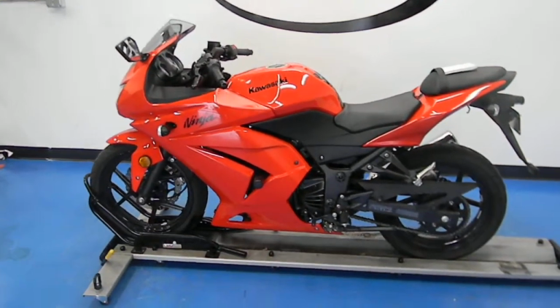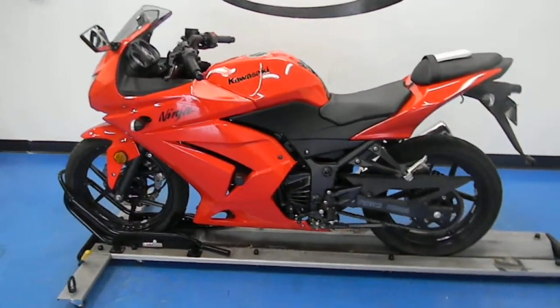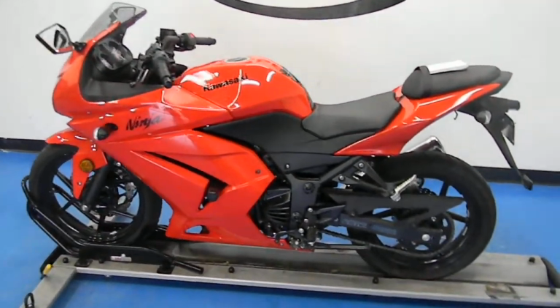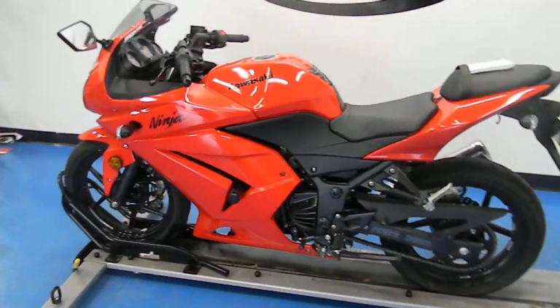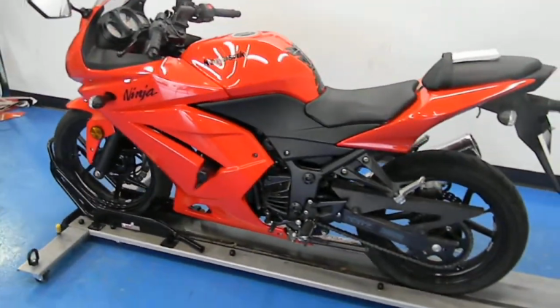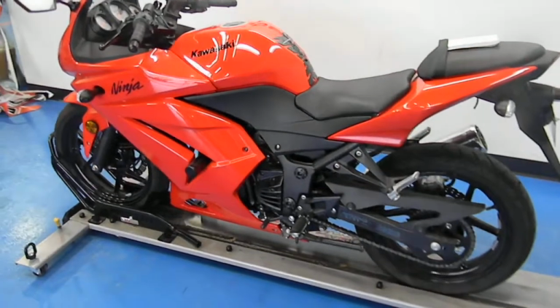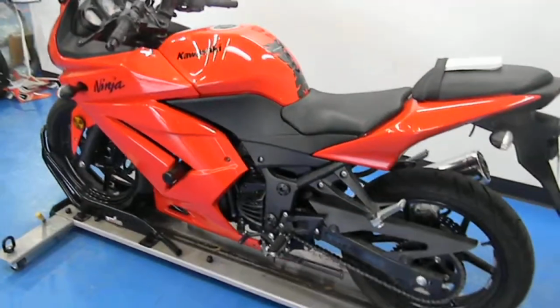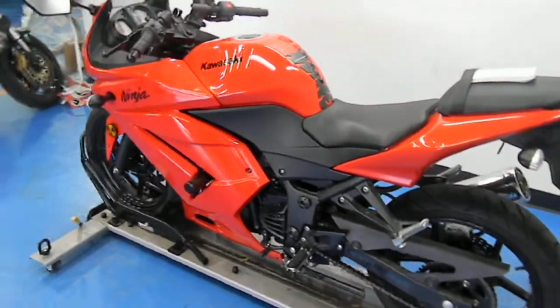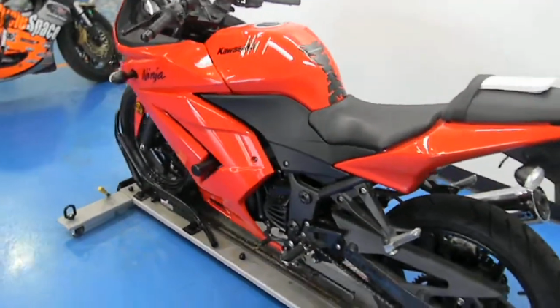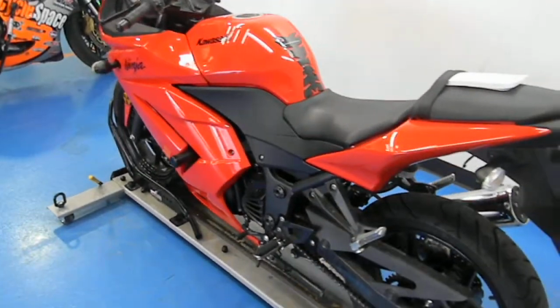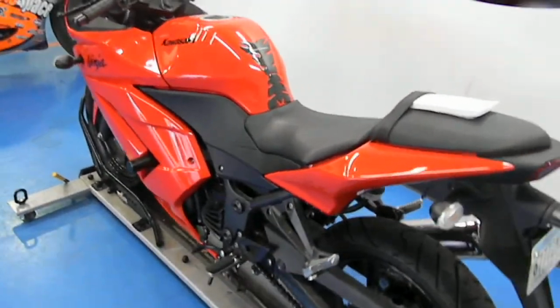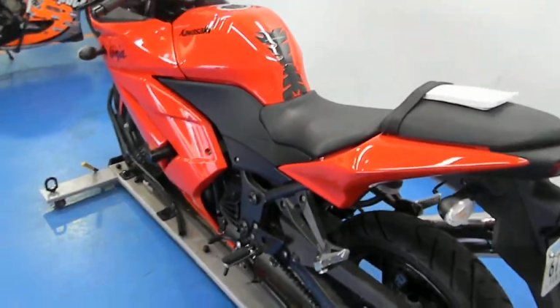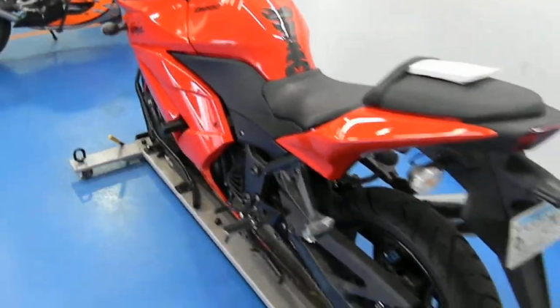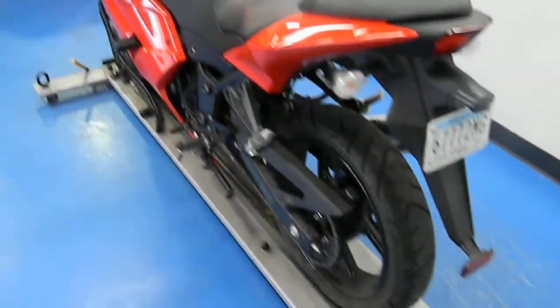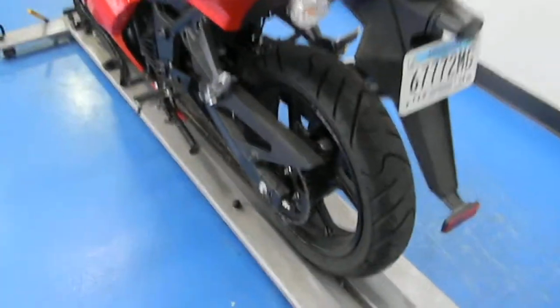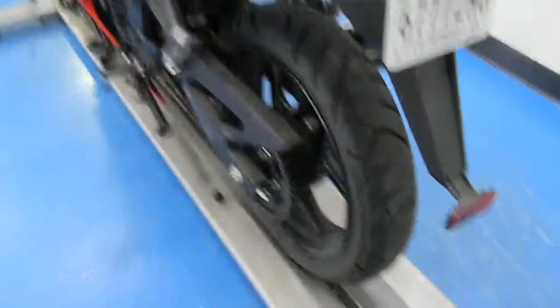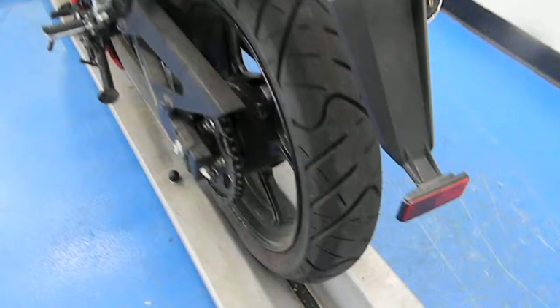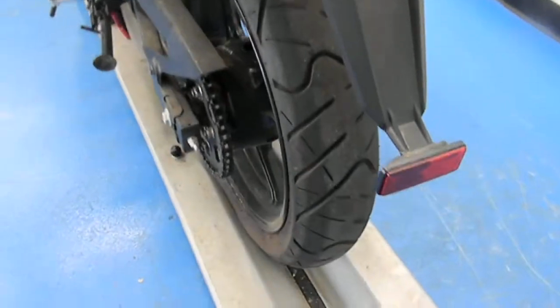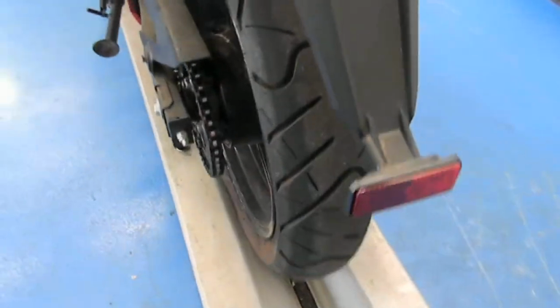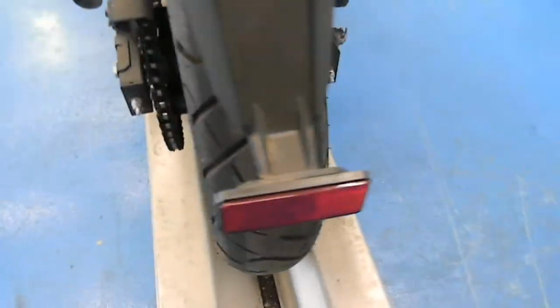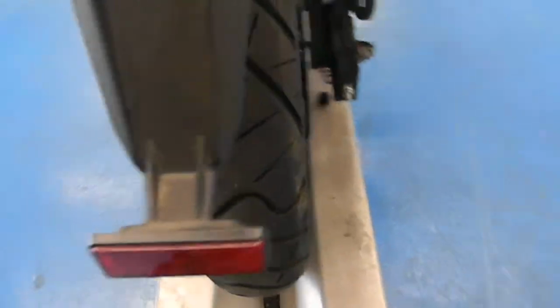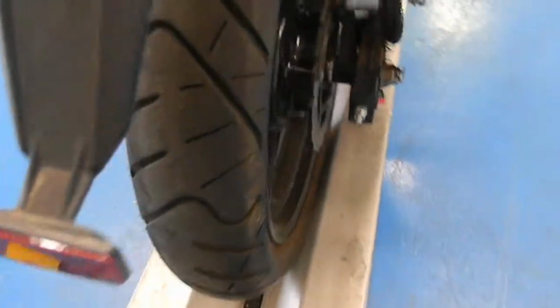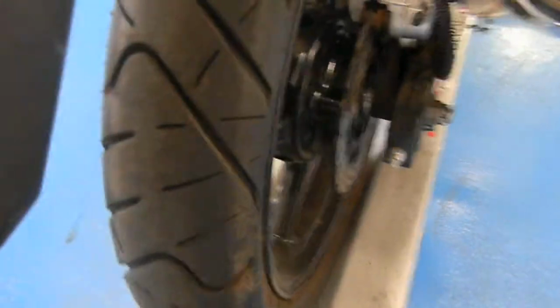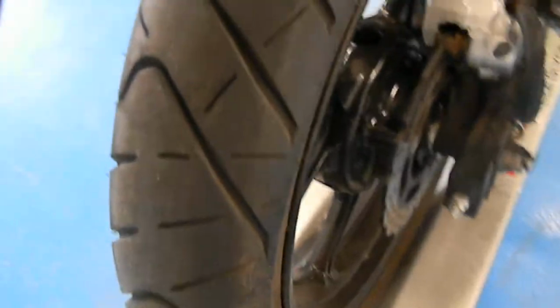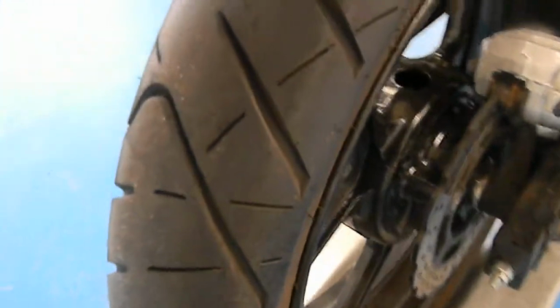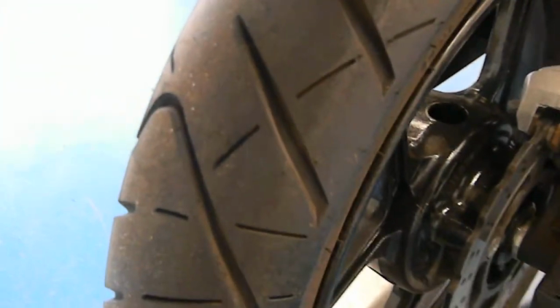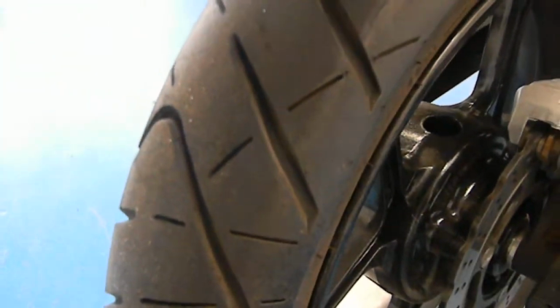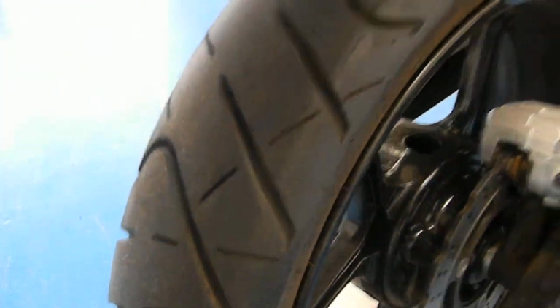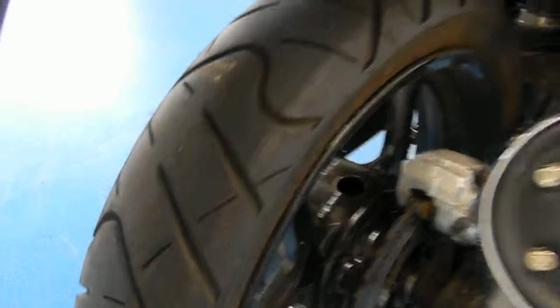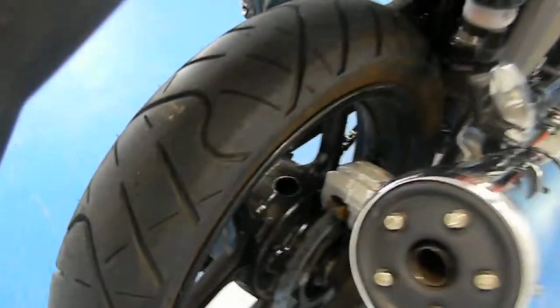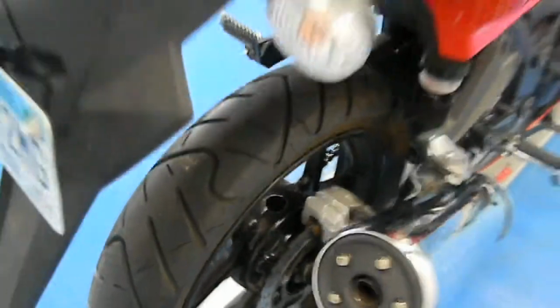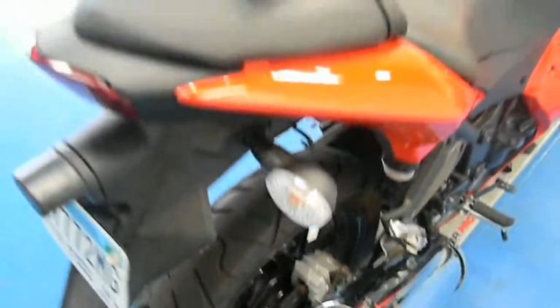This bike is in great condition. It has a little over 800 miles on it — a great beginner bike. With such low miles, it still has a lot of tread left on both the front and the rear tire.